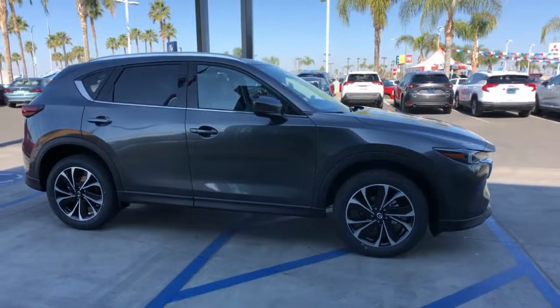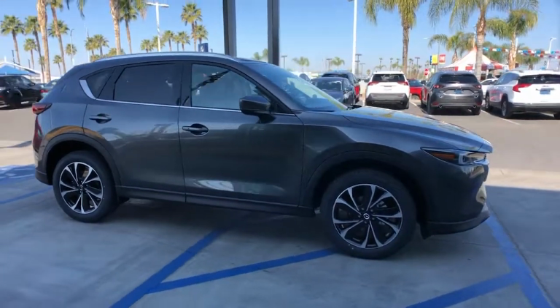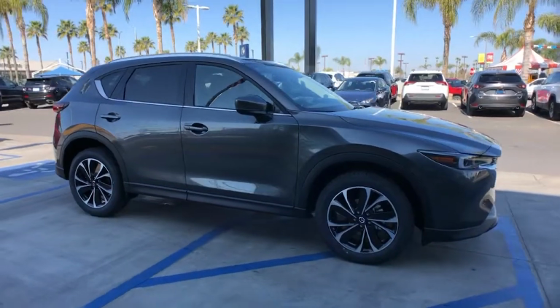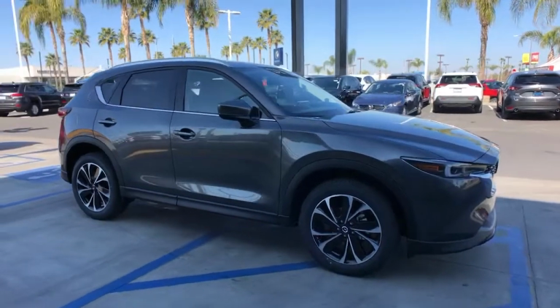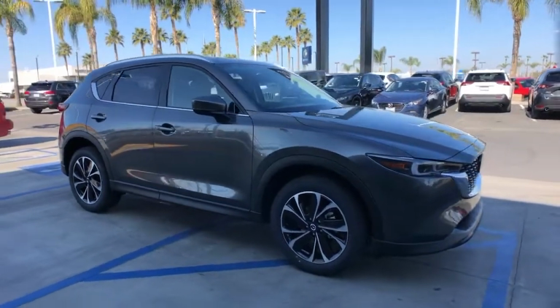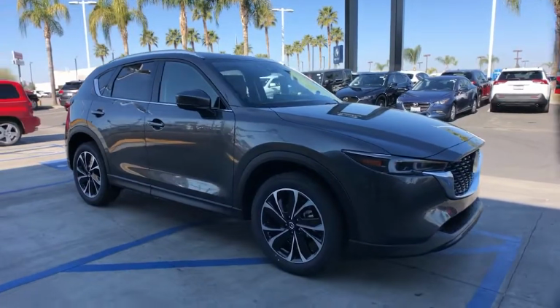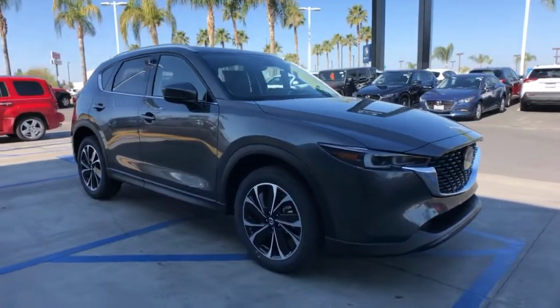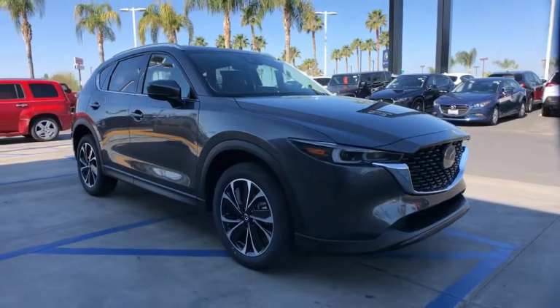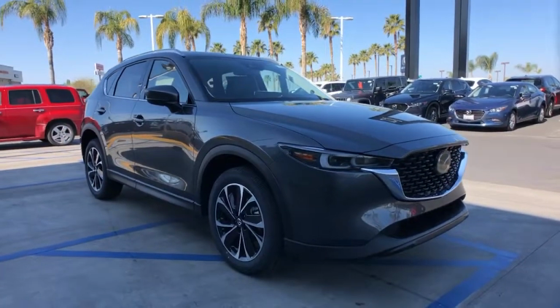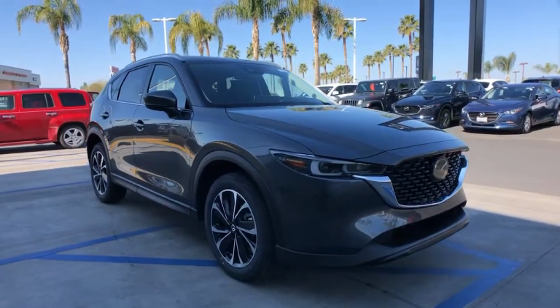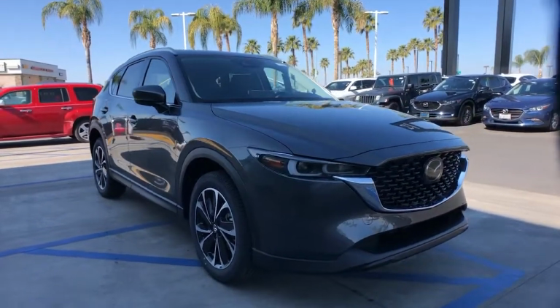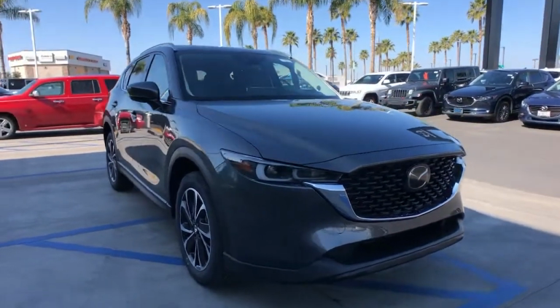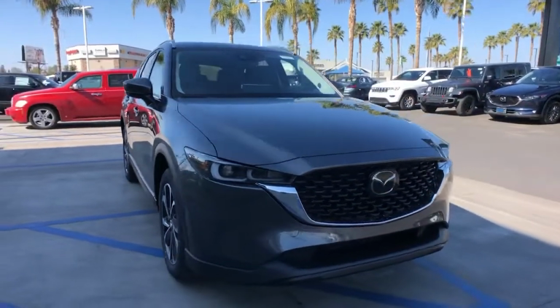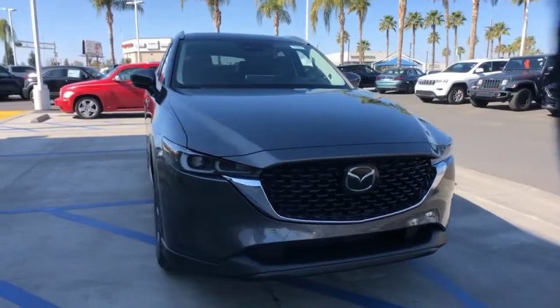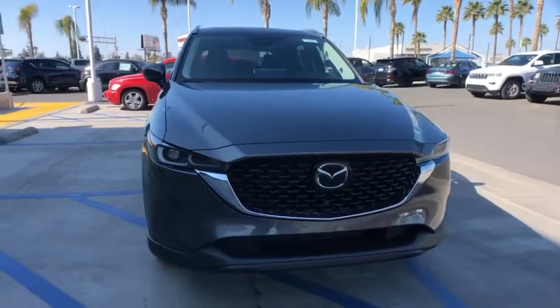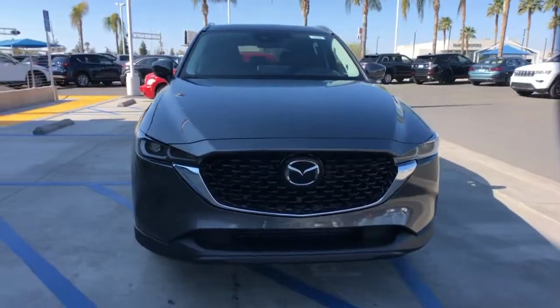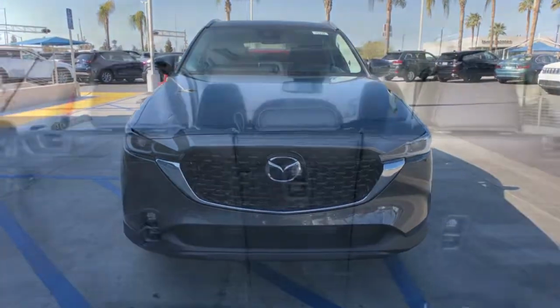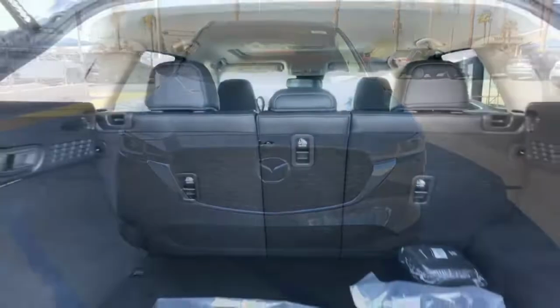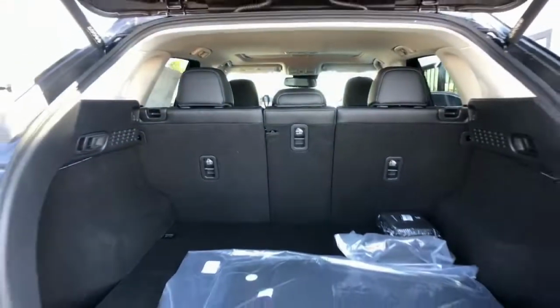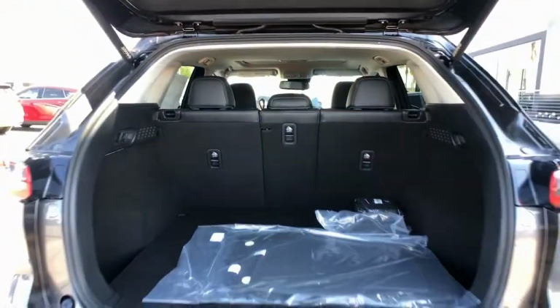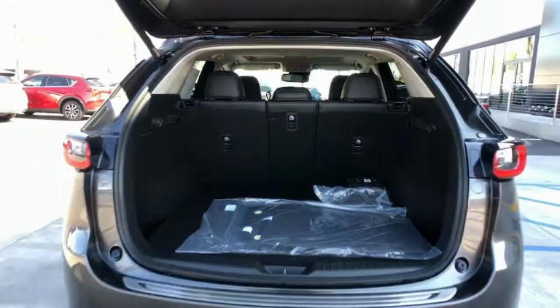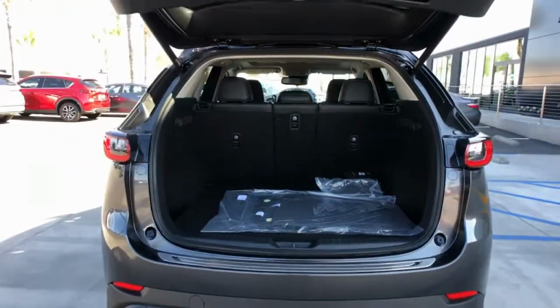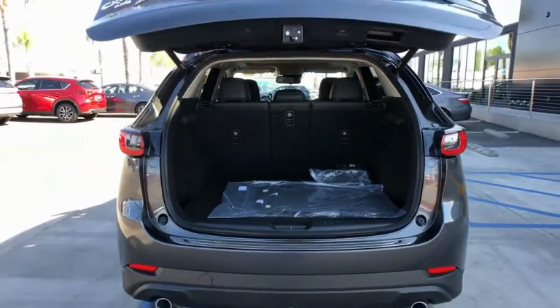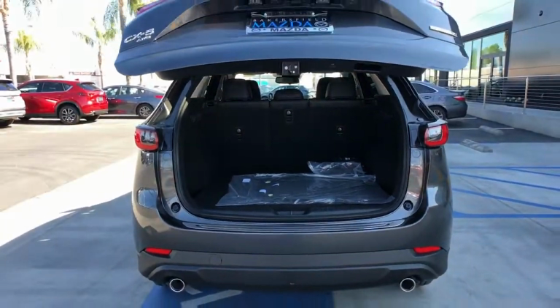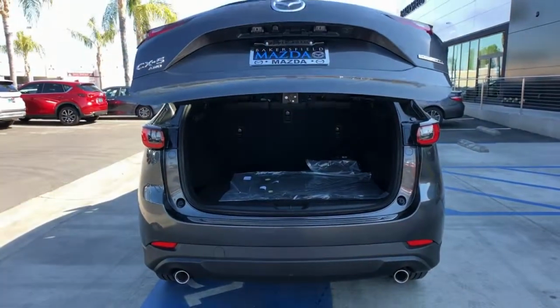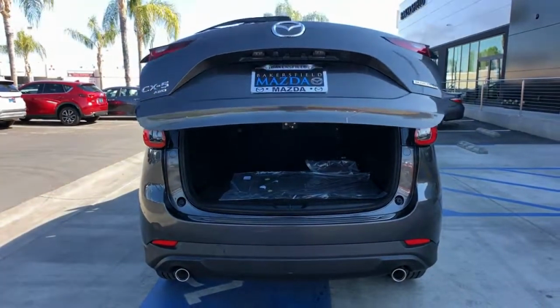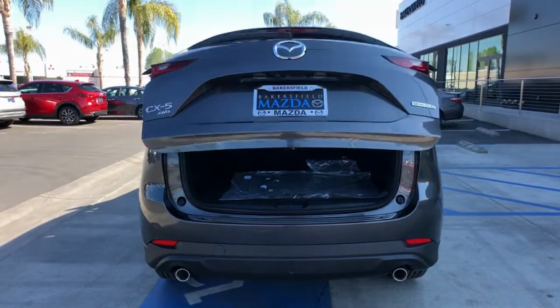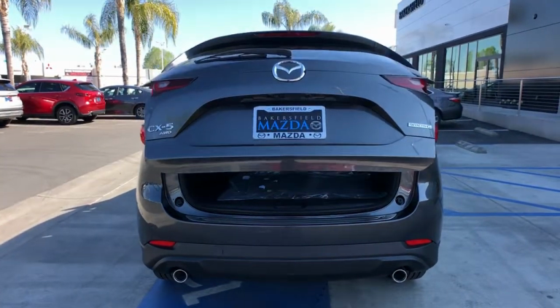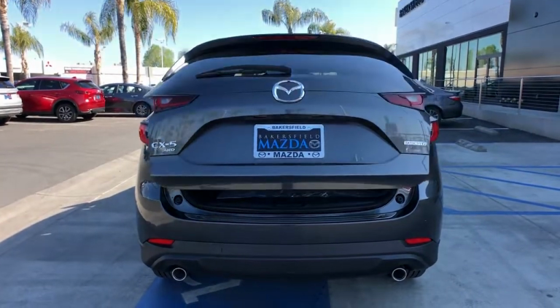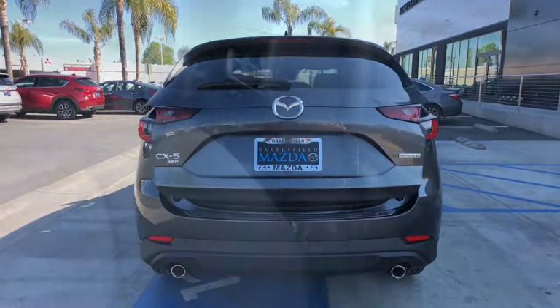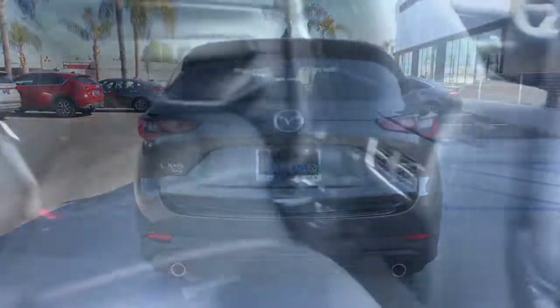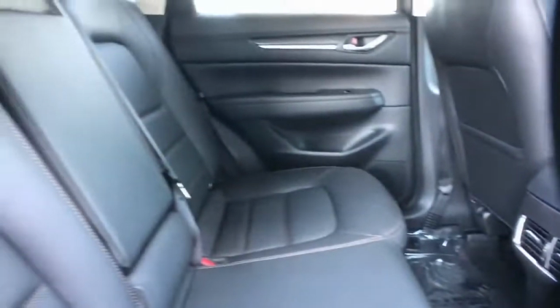Keyless entry, sun moonroof, power liftgate, electronic stability control, seat memory, trip computer, bucket seats, power windows, four-wheel disc brakes, power steering.